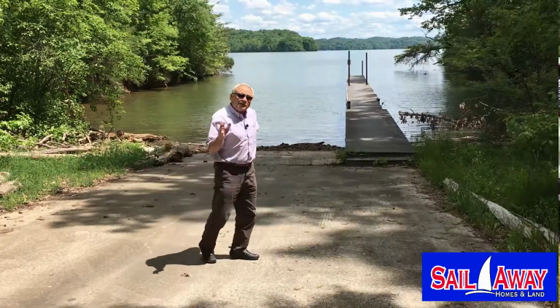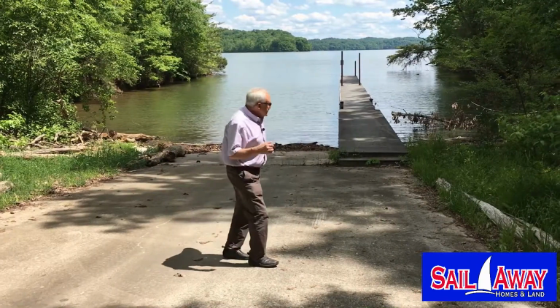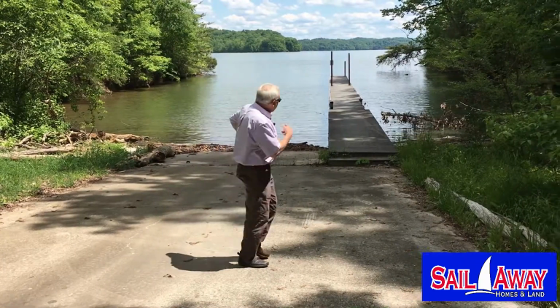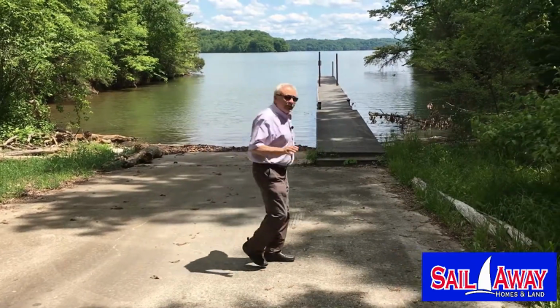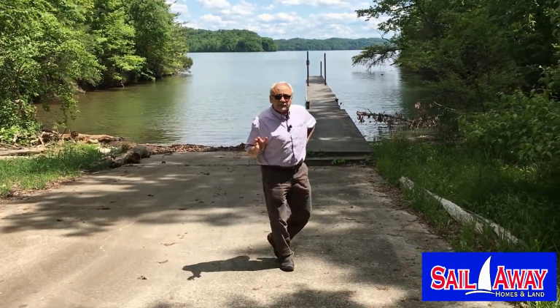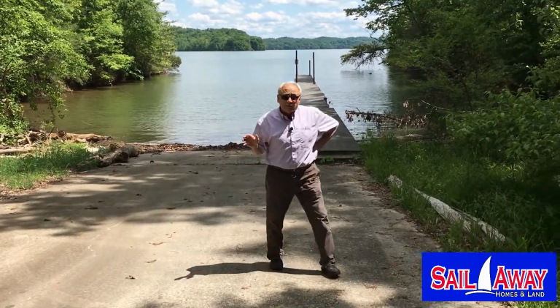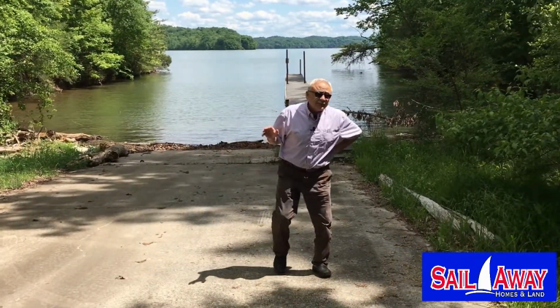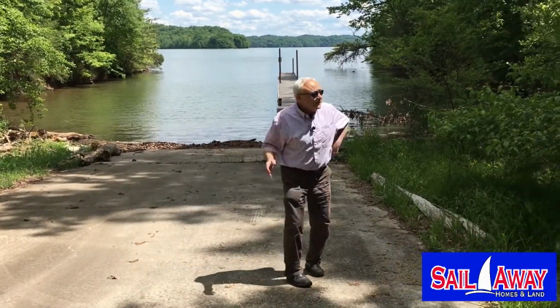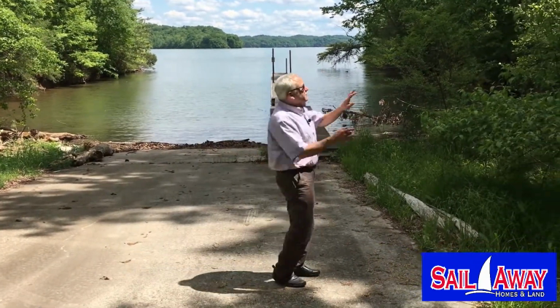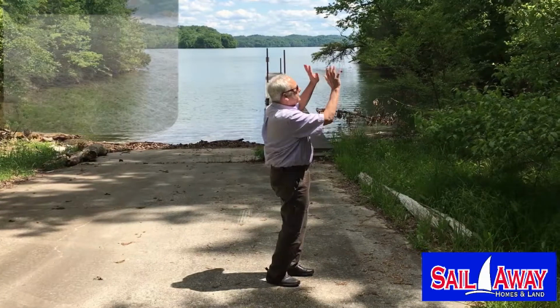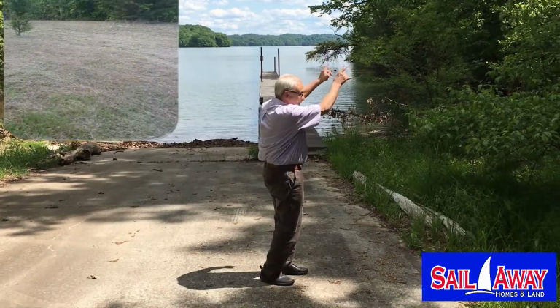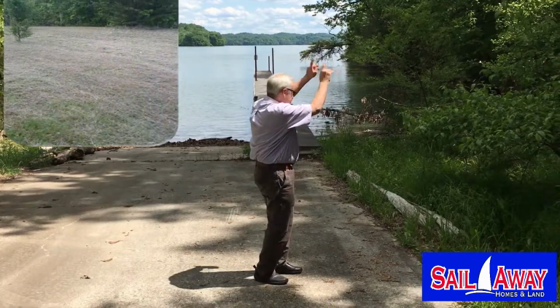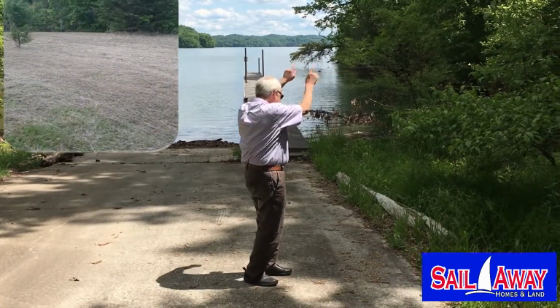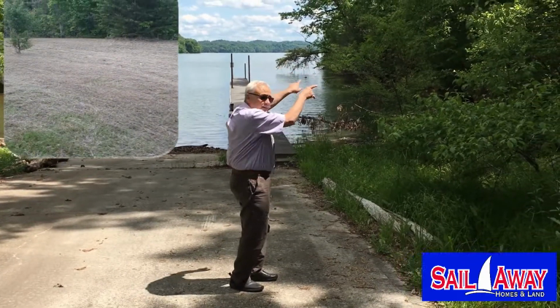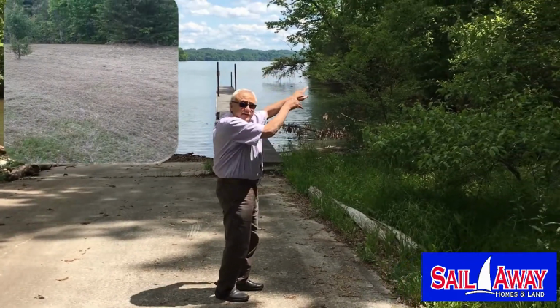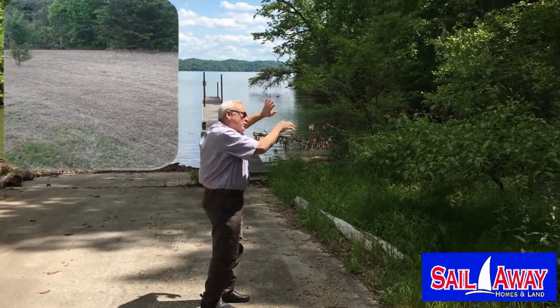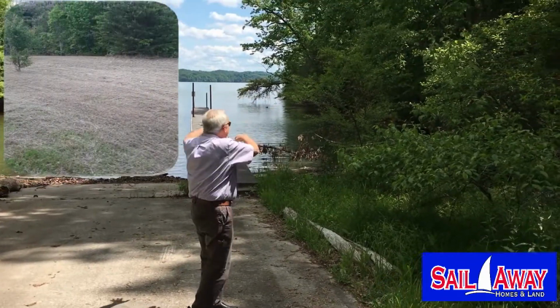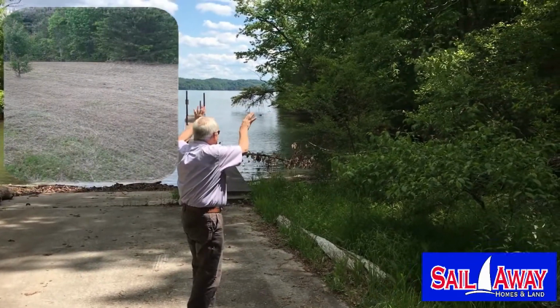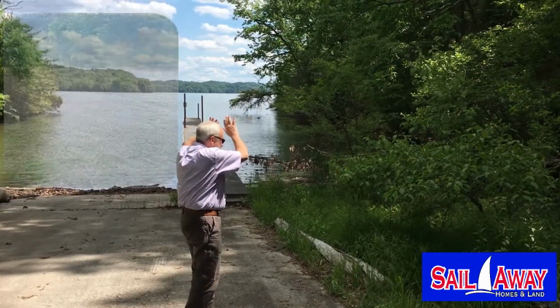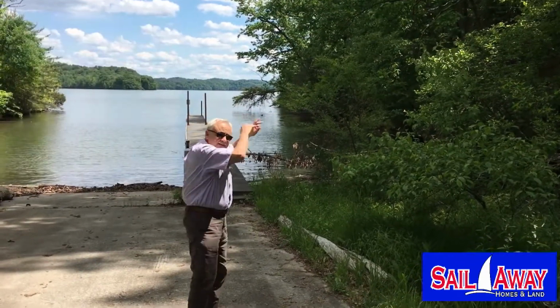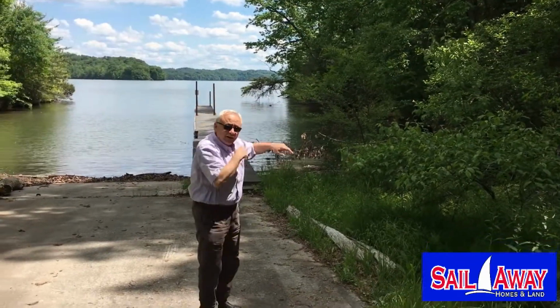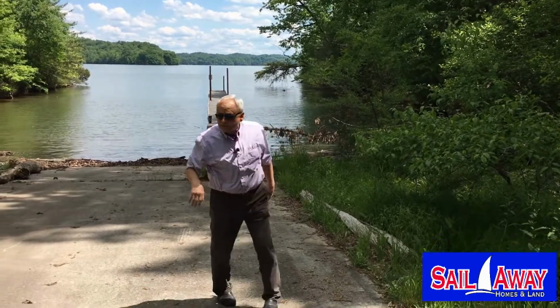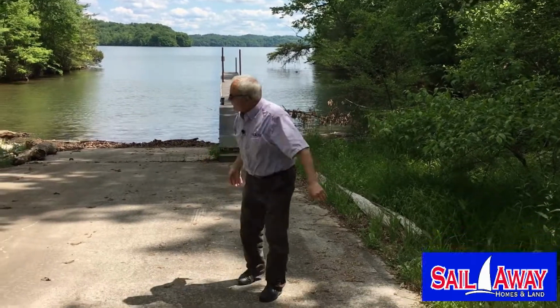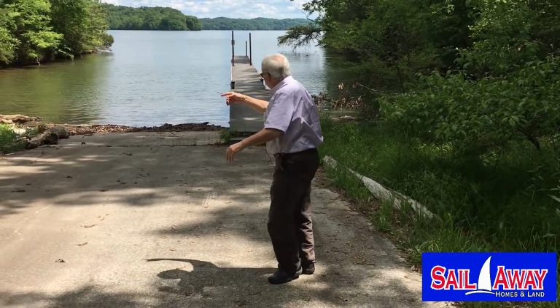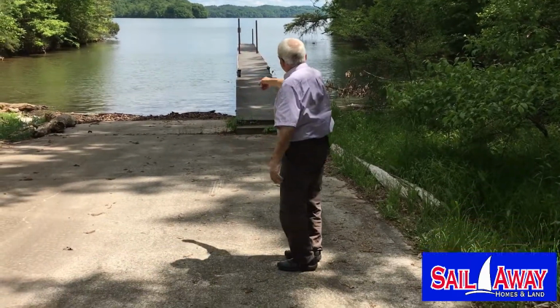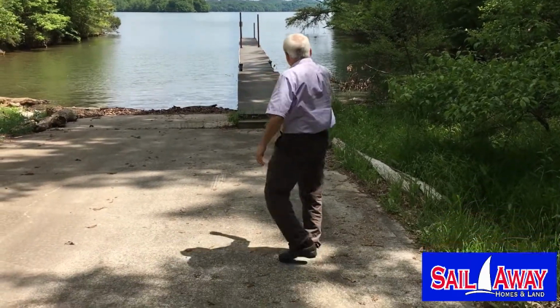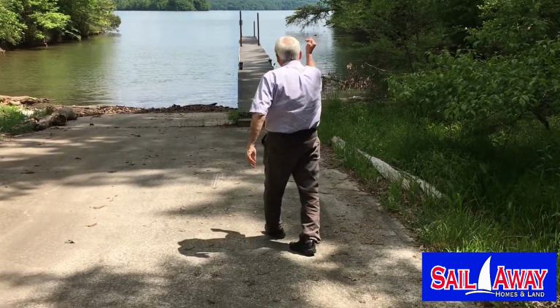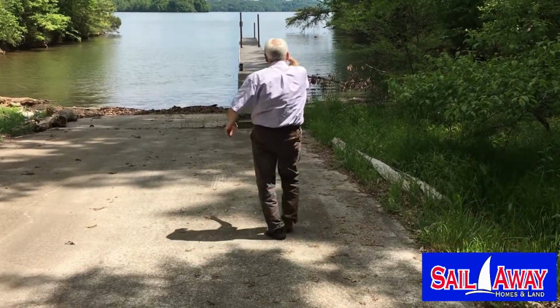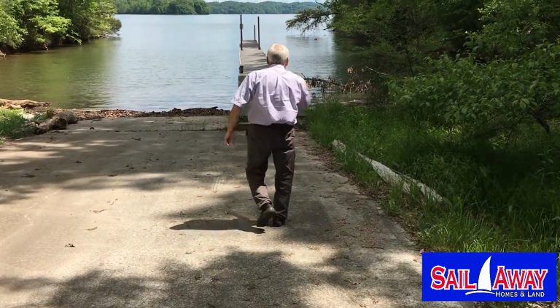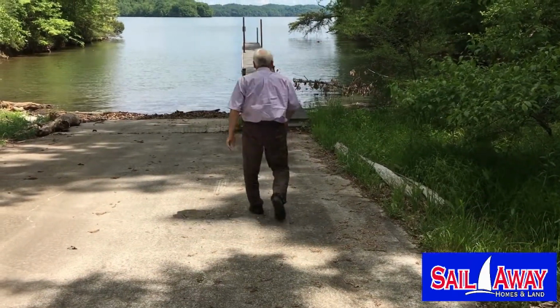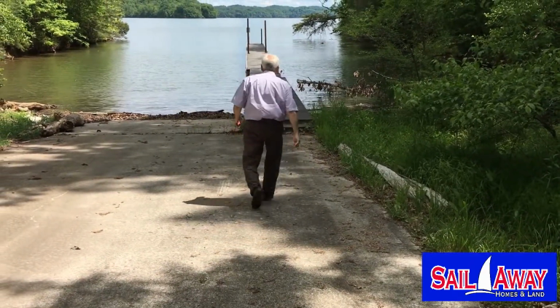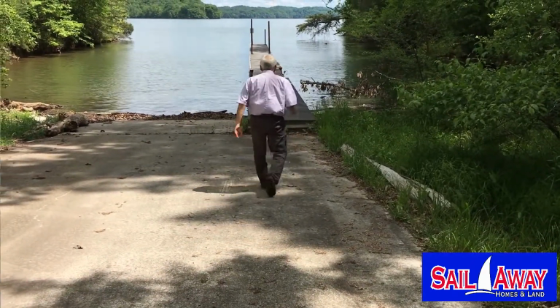We're here at the day-use dock and boat ramp at Crystal Cove Subdivision. The property we're talking about is right here, and we're going to walk out on the dock and get some shots up towards that property. Here's the boat ramp, and here's the day-use dock. We're going to walk right out here.